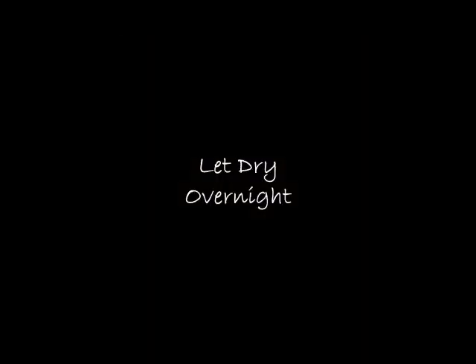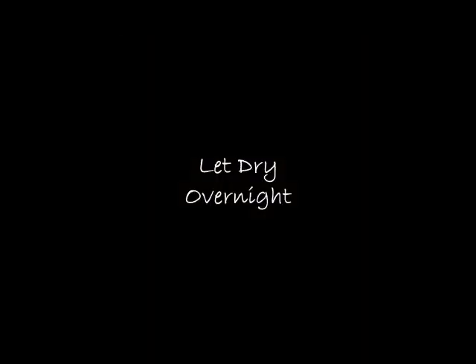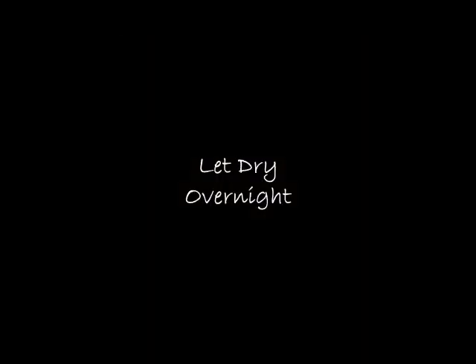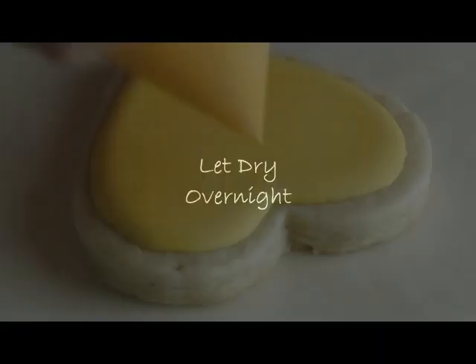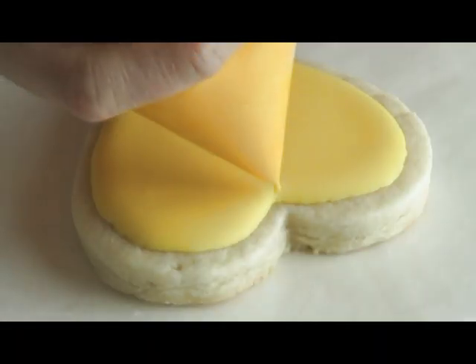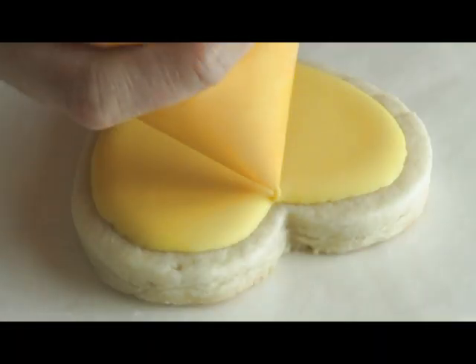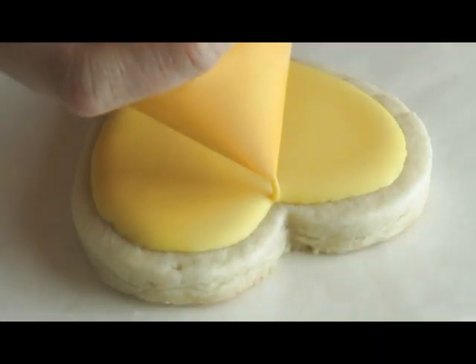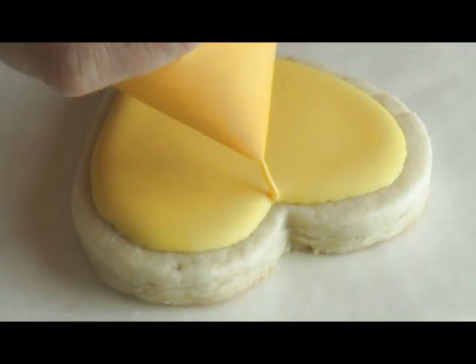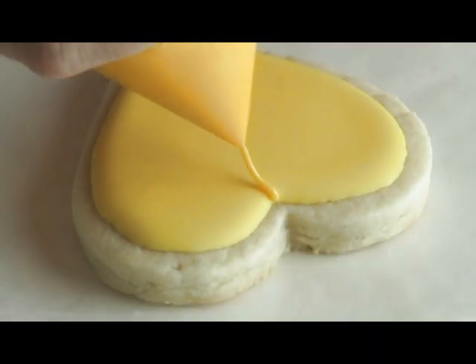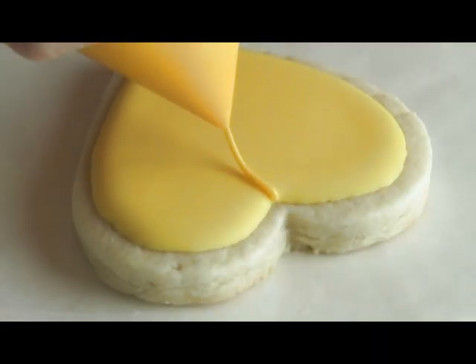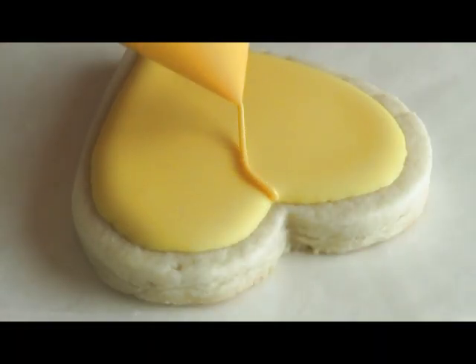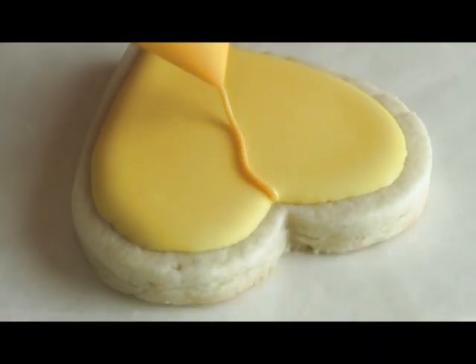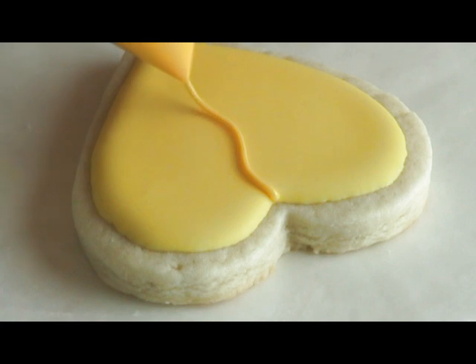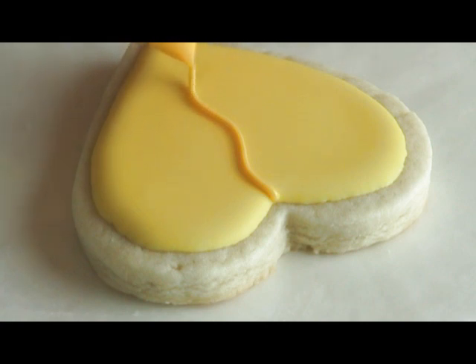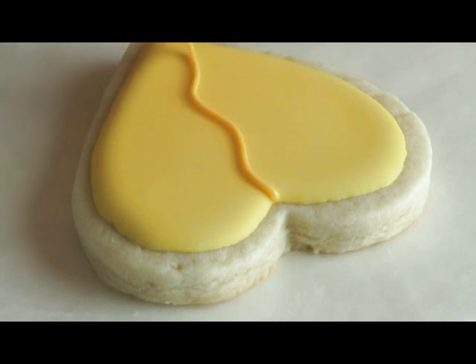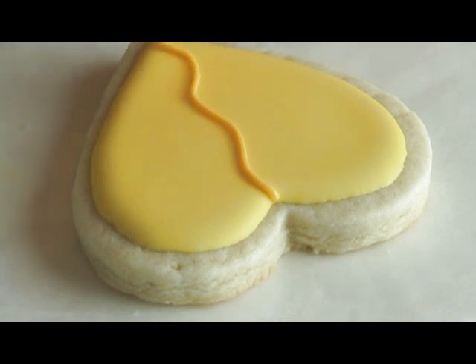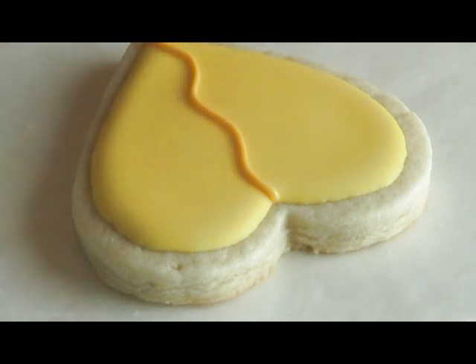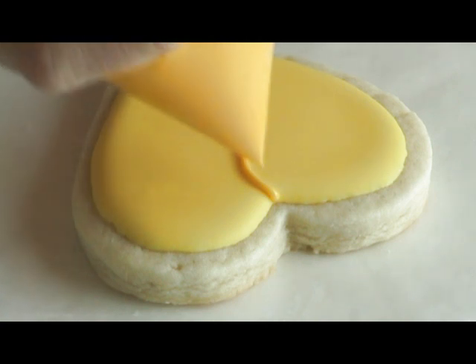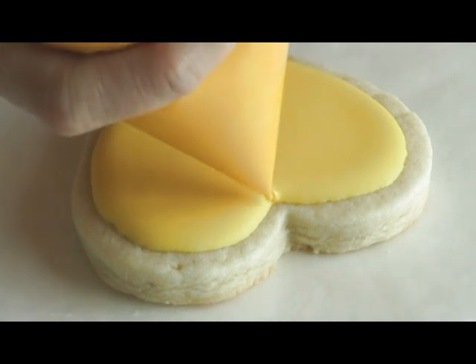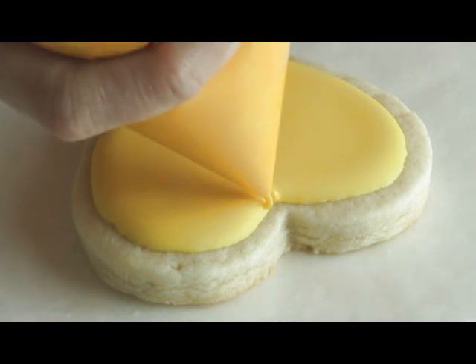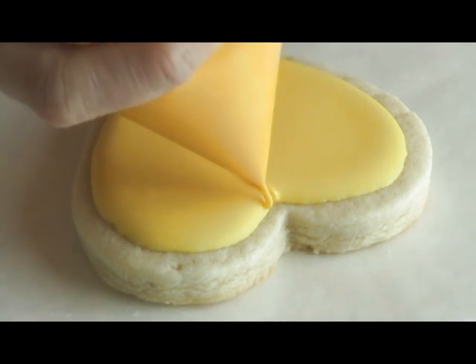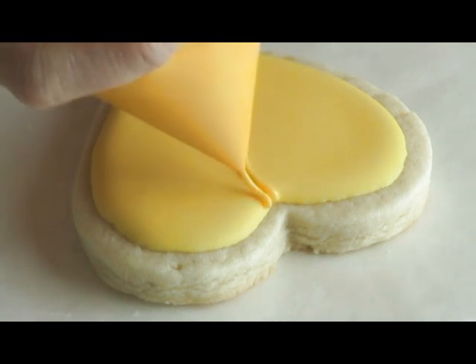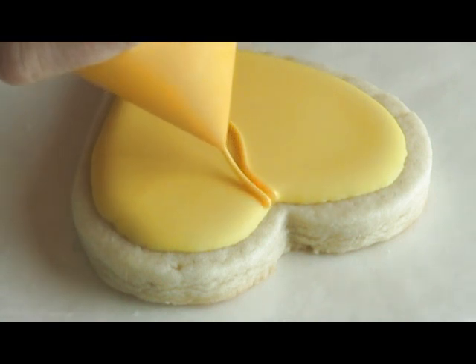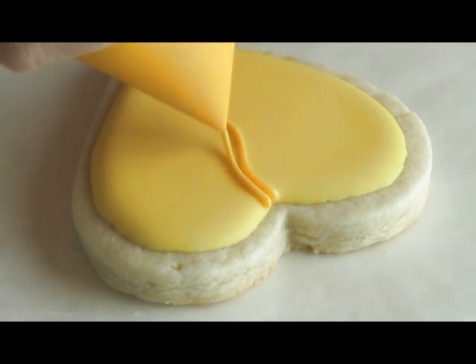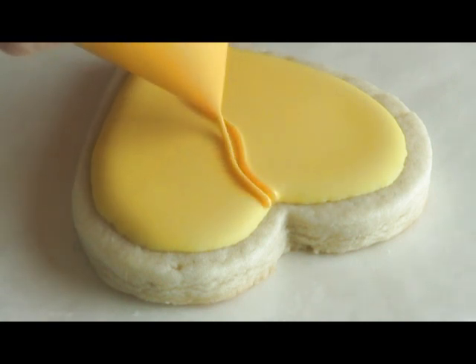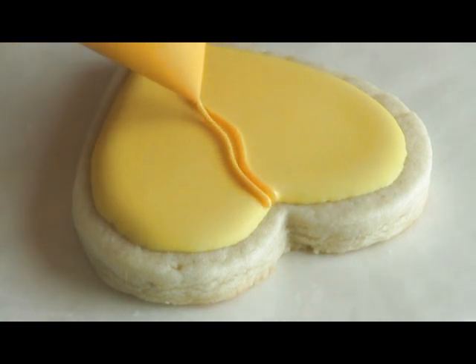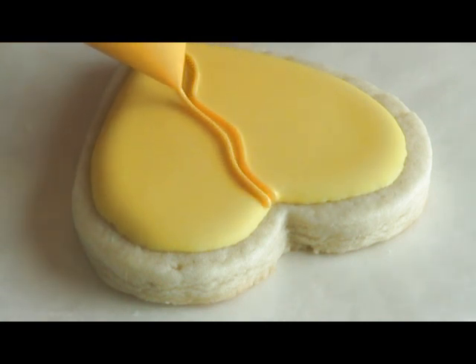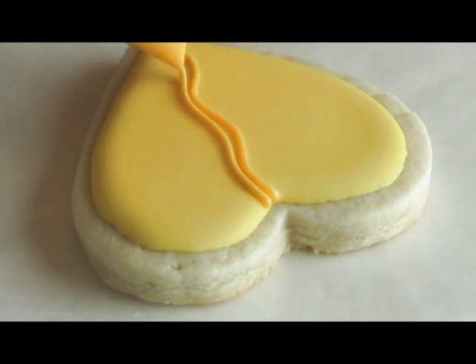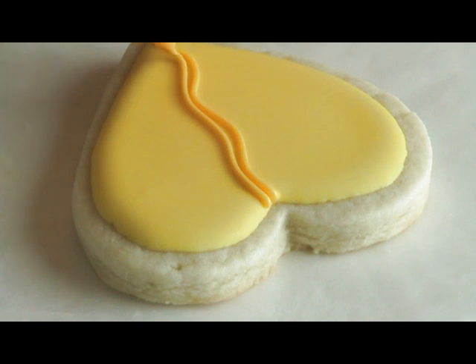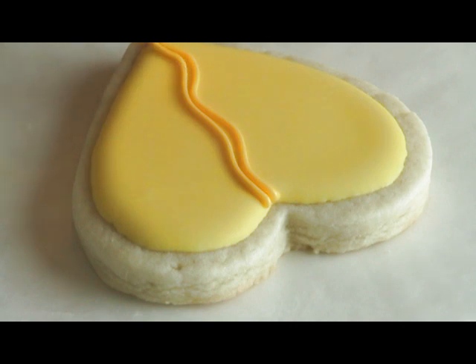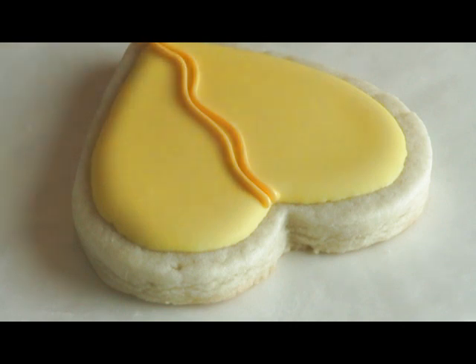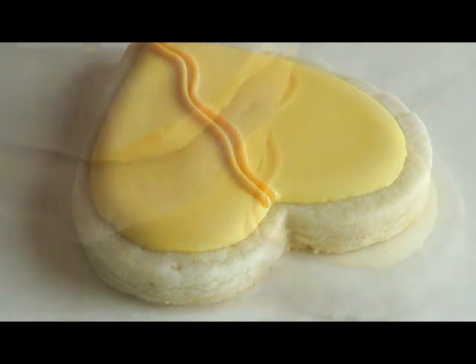For the details on this cookie I'm using a light gold yellow color, or you can just use anything that is slightly darker than your base.